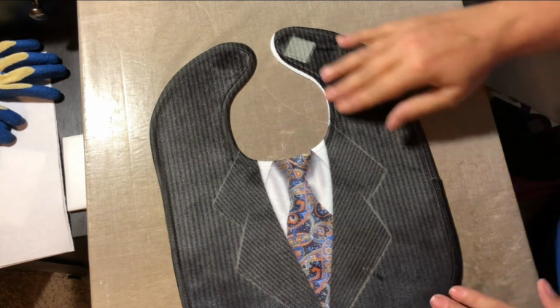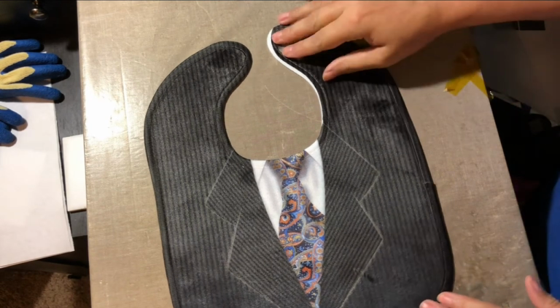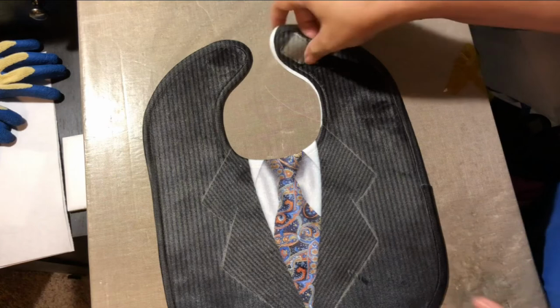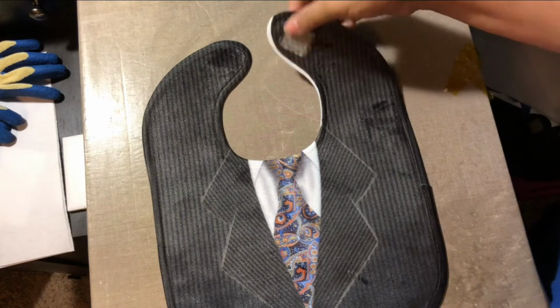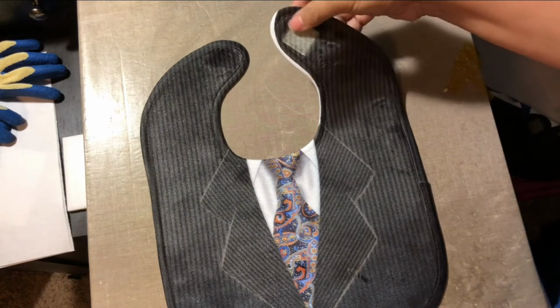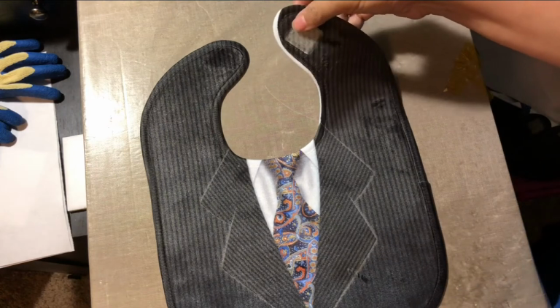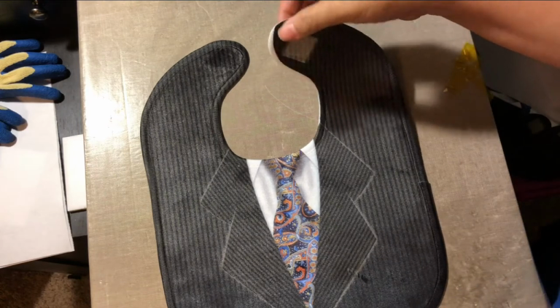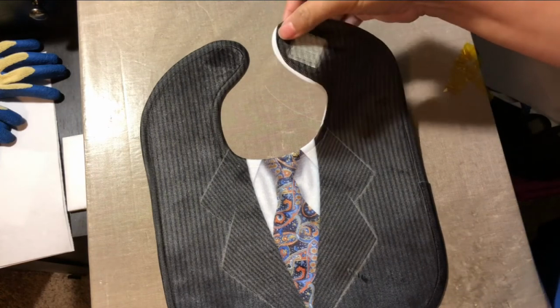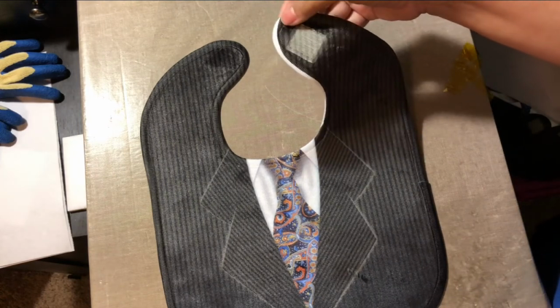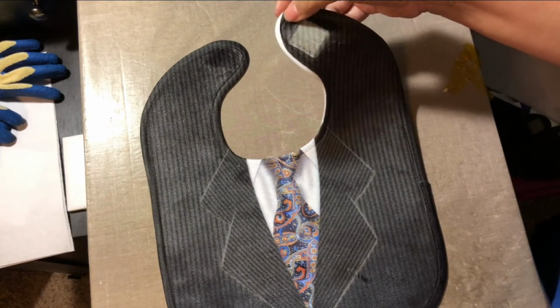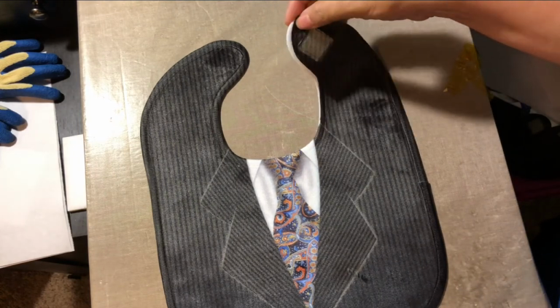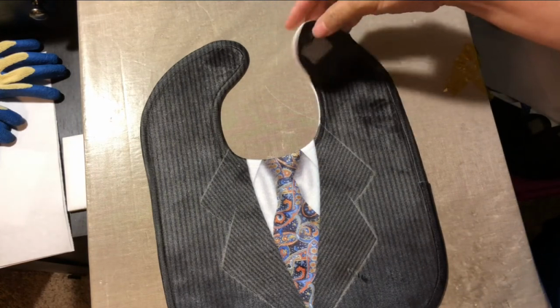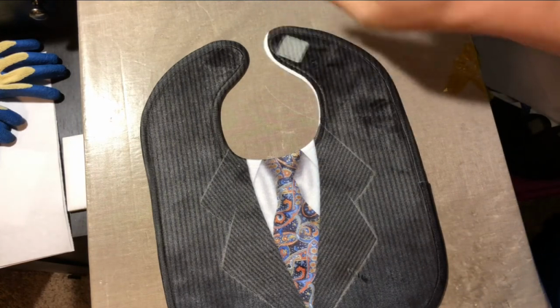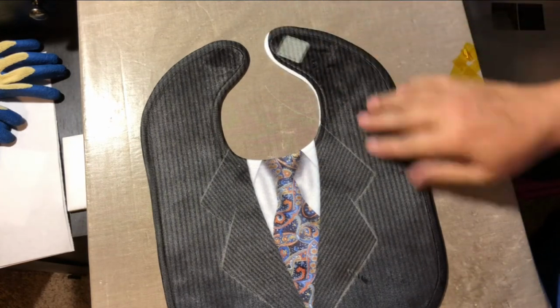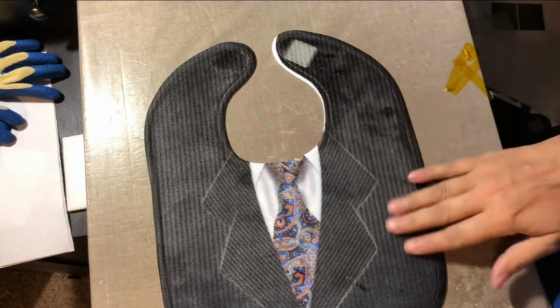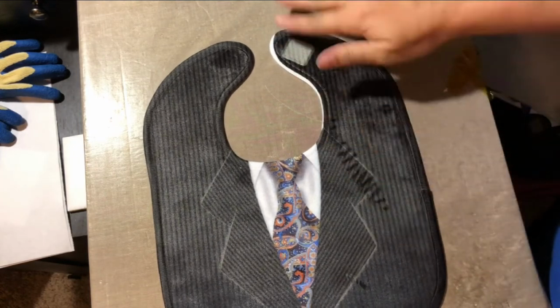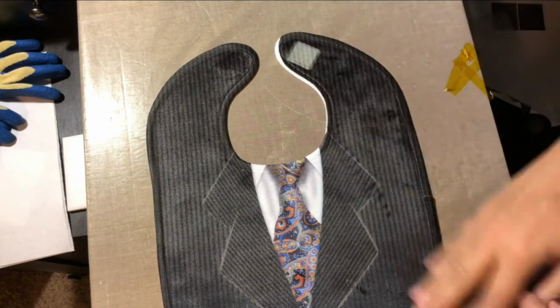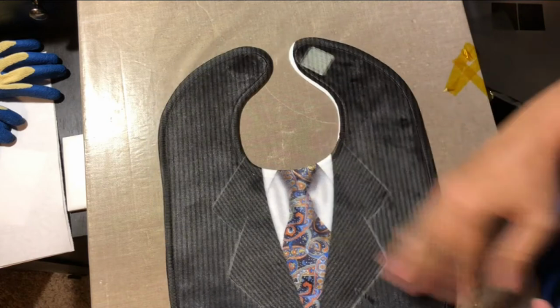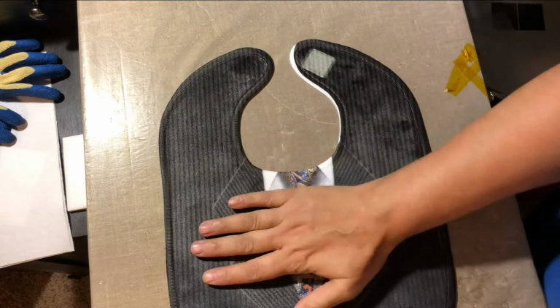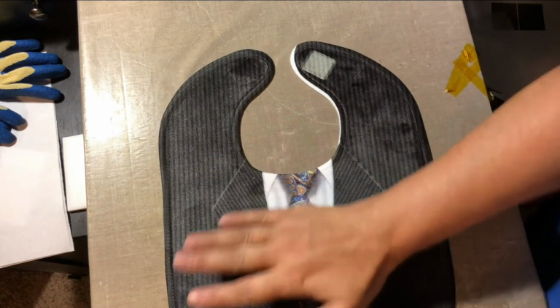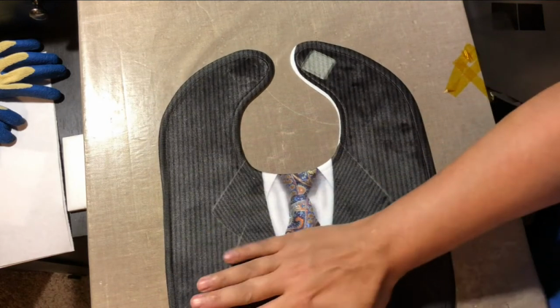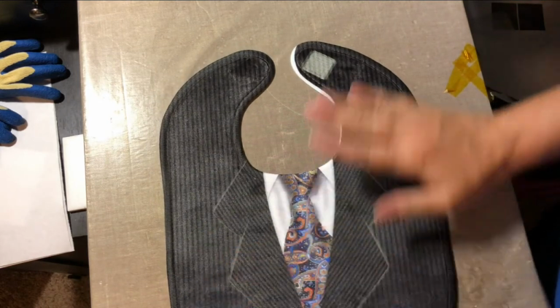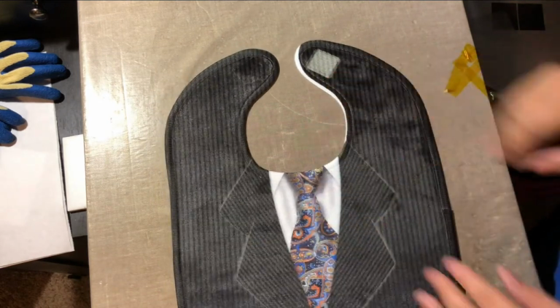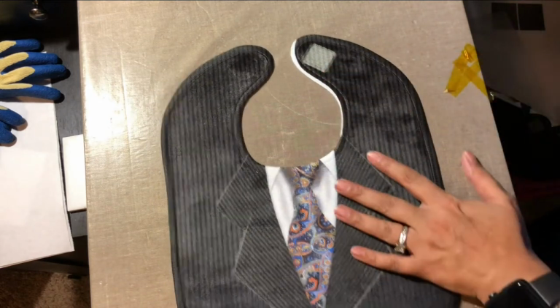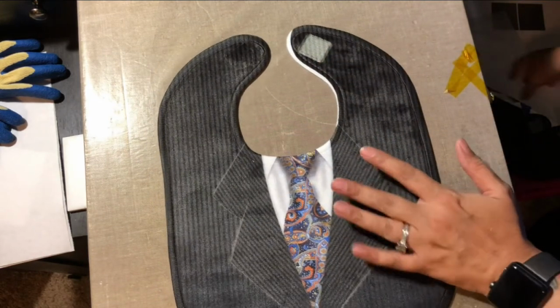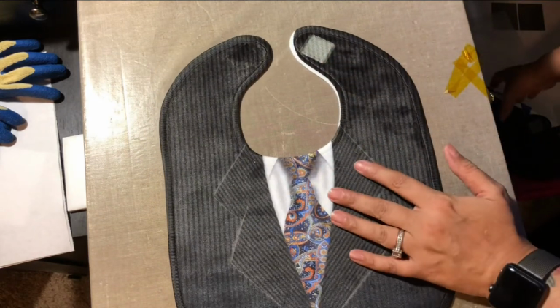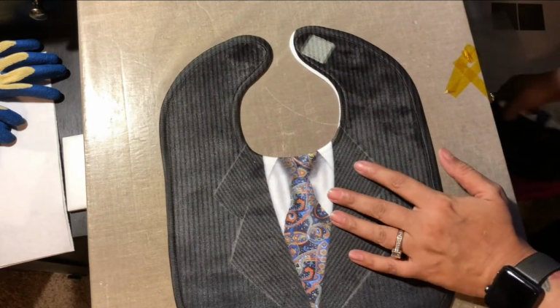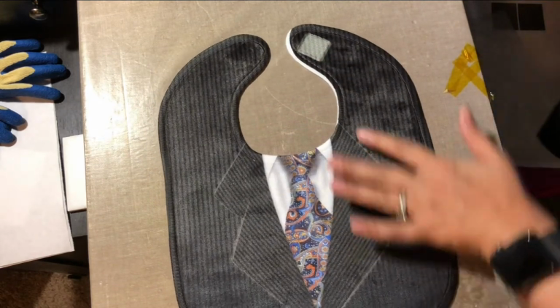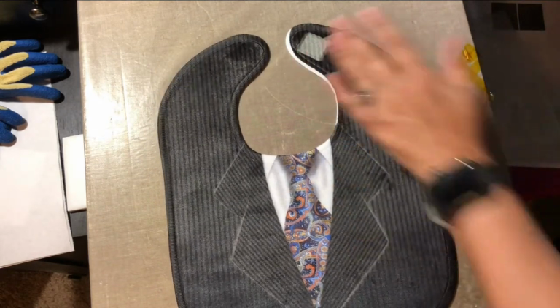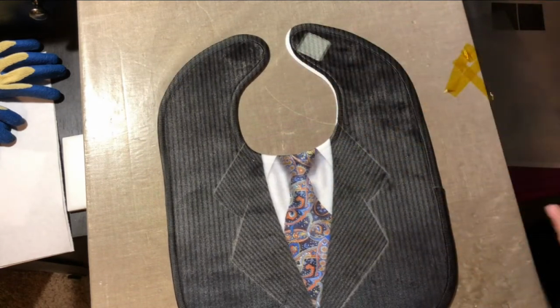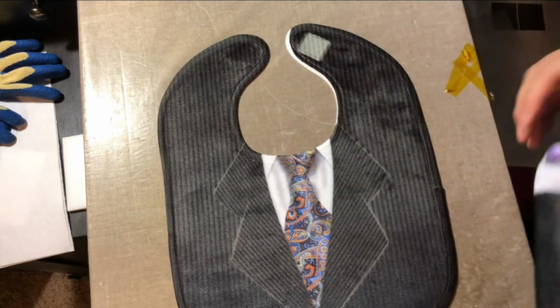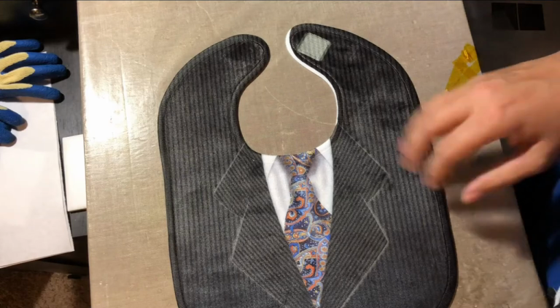As you can see, I was a little off on that placement, but this one is for my kids so it's not a big deal. My placement was just off a little bit.